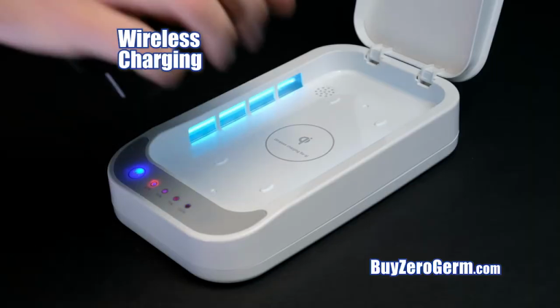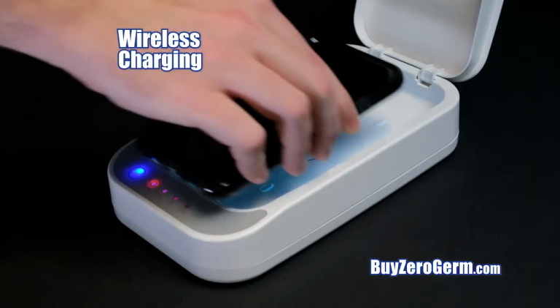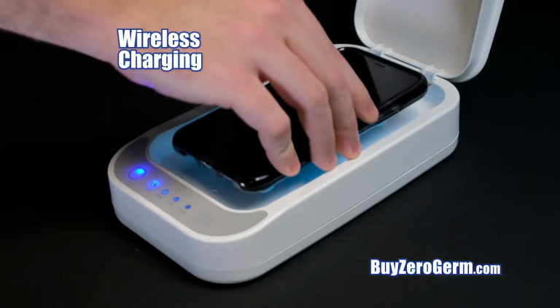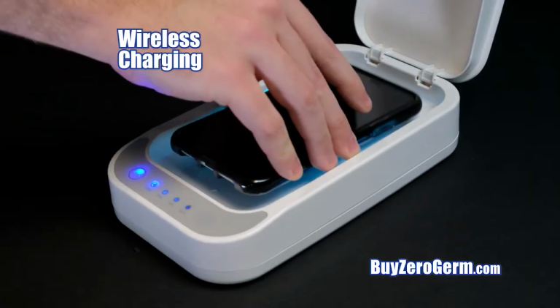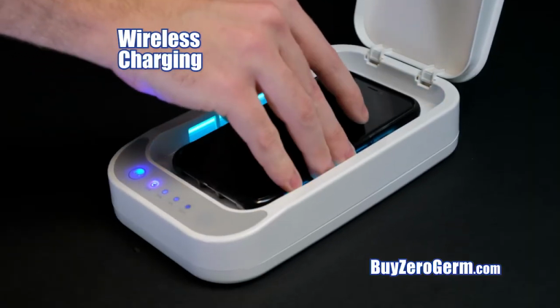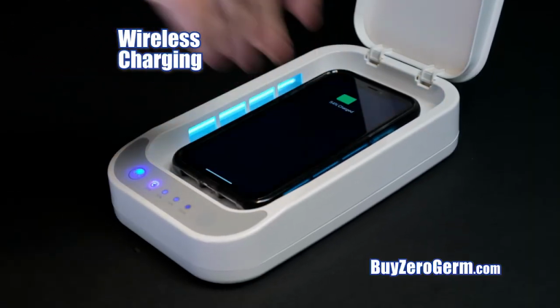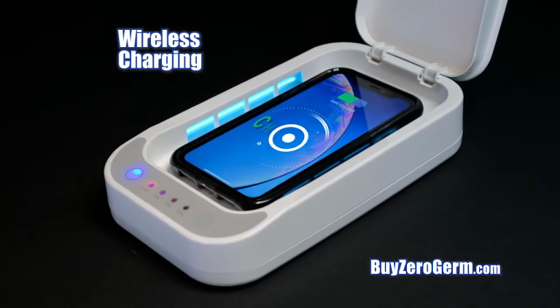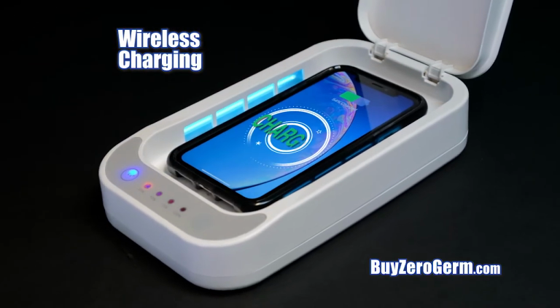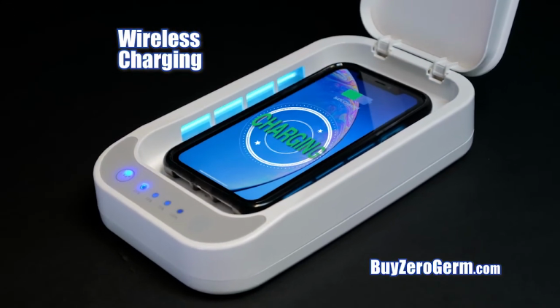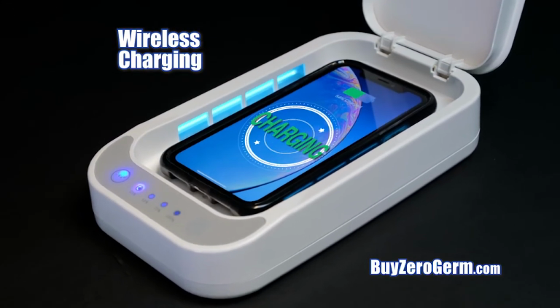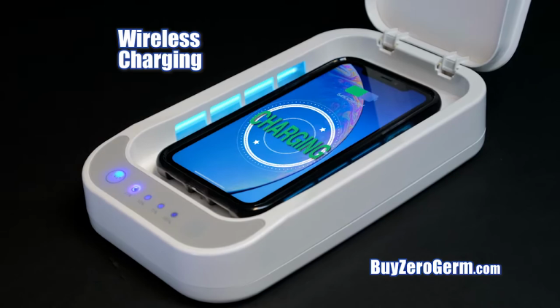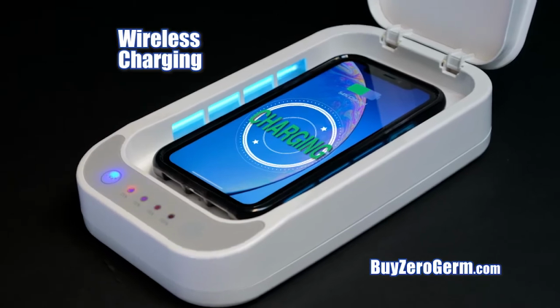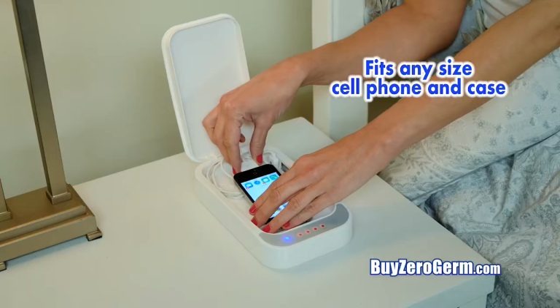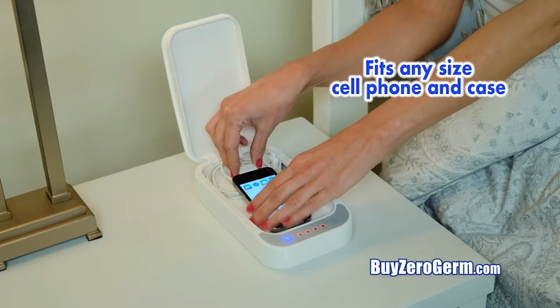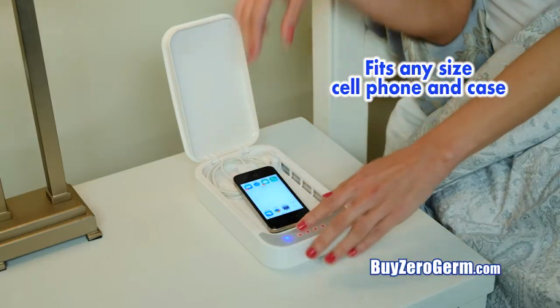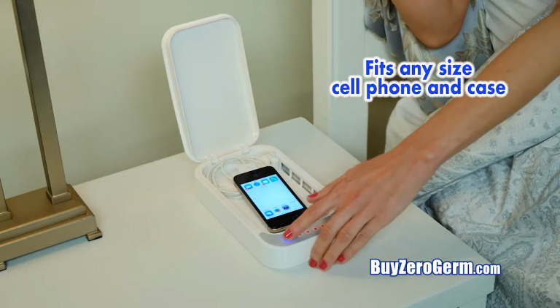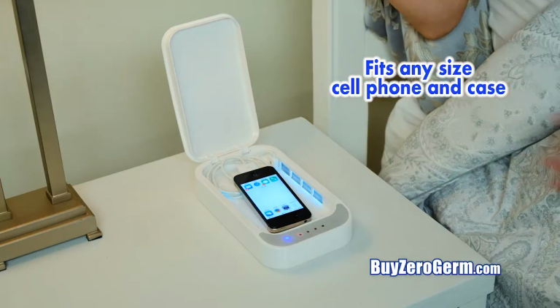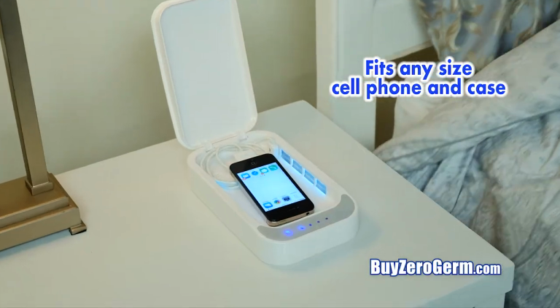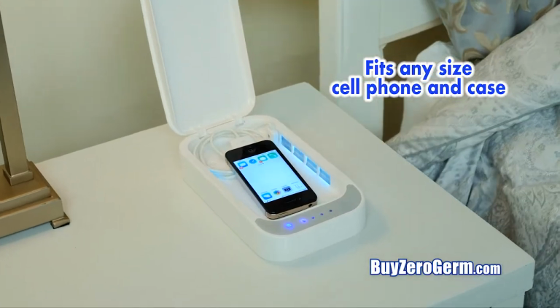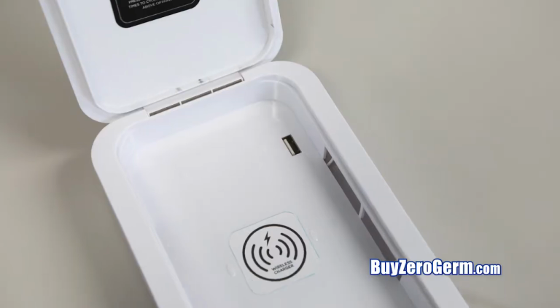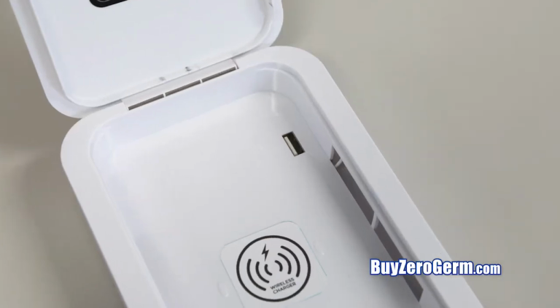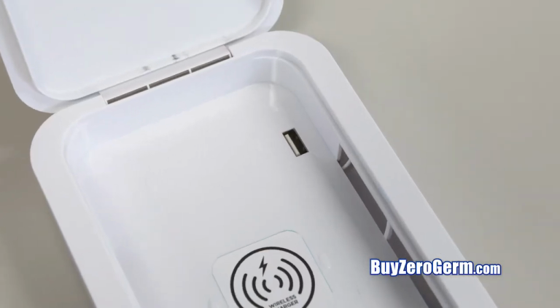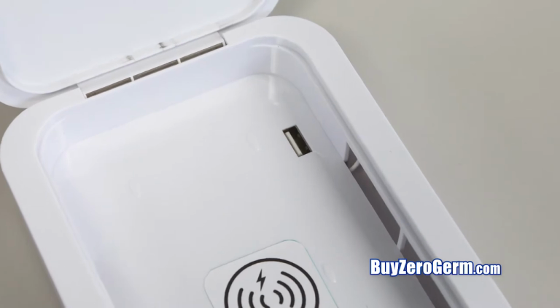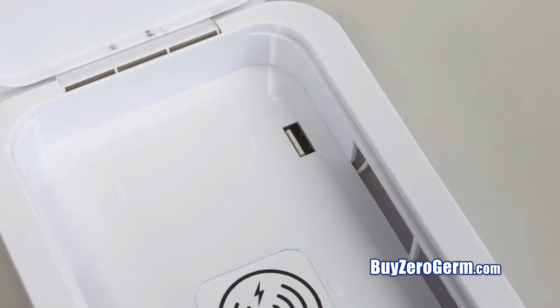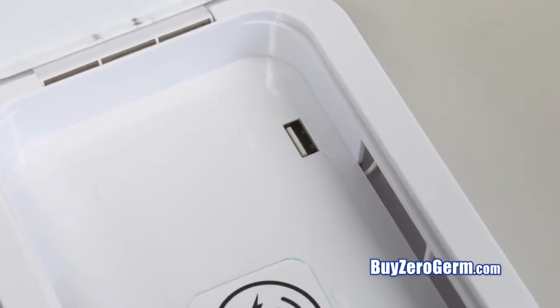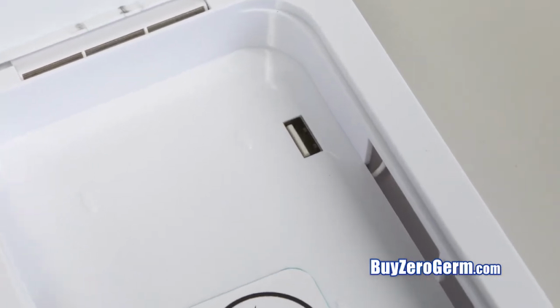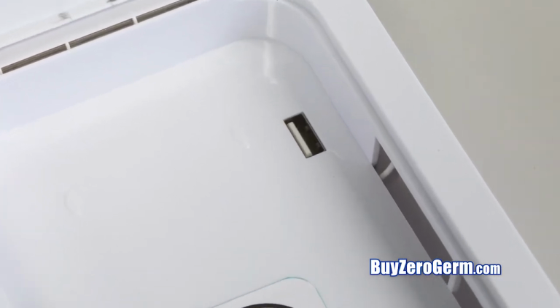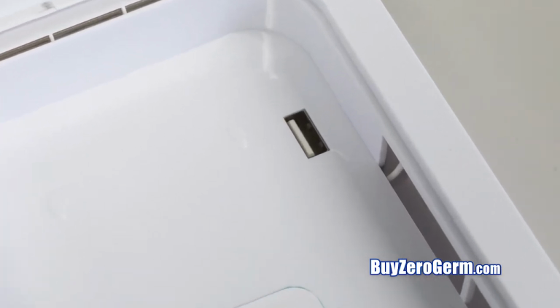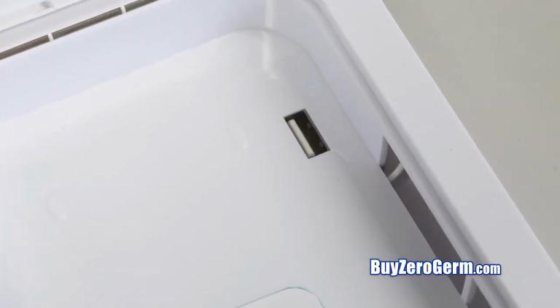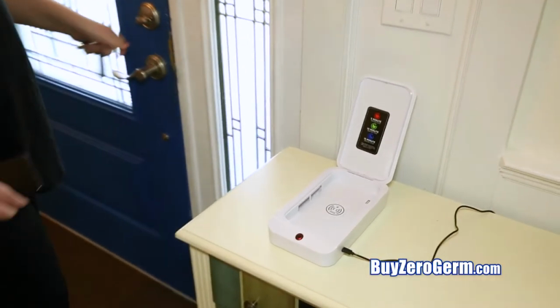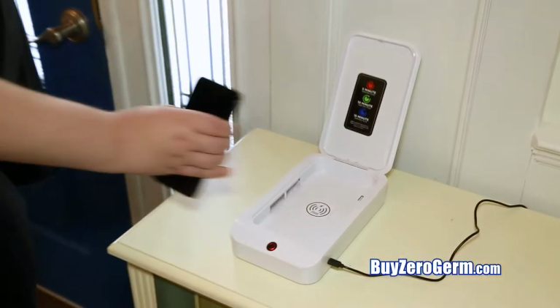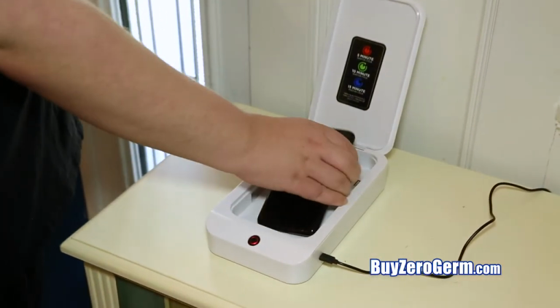ZeroGerm UV Deluxe is also a wireless cell phone charging station compatible with most smartphones and other QI devices. Or use the built-in USB port to charge standard cell phones while you sanitize.